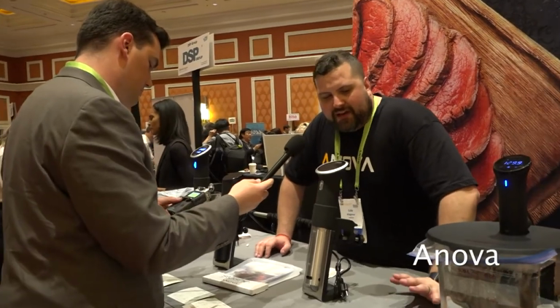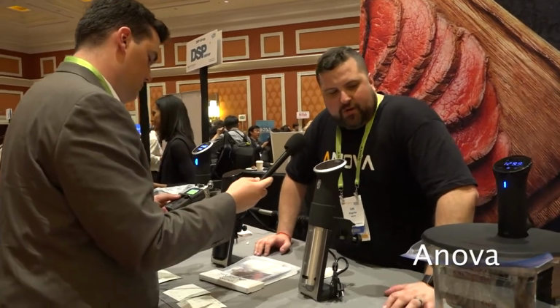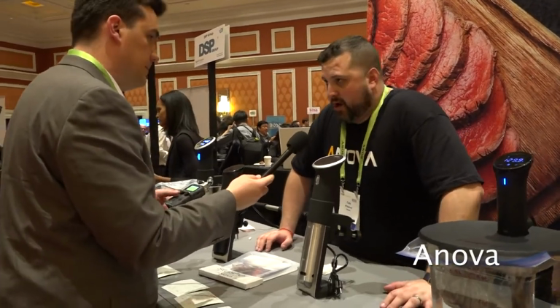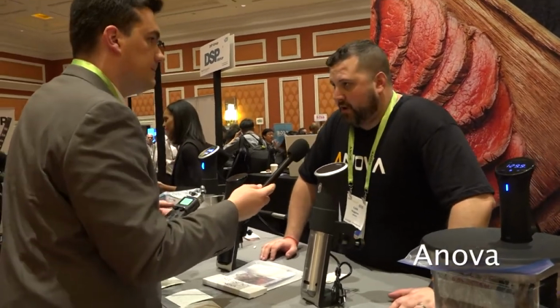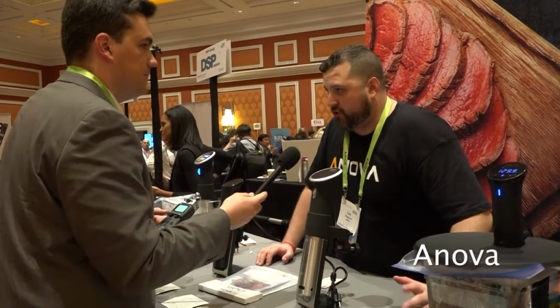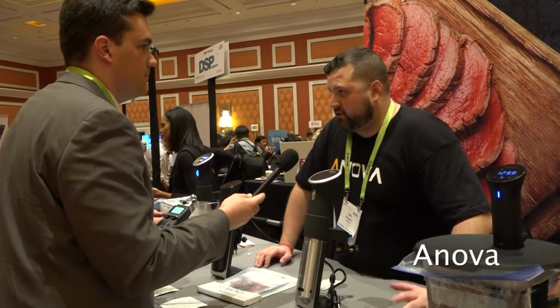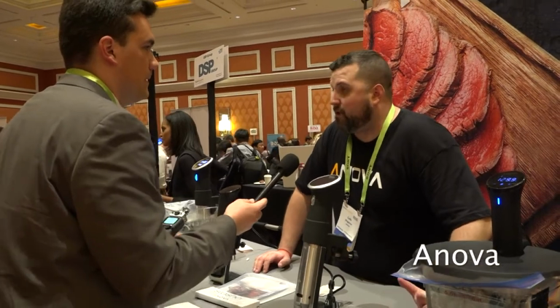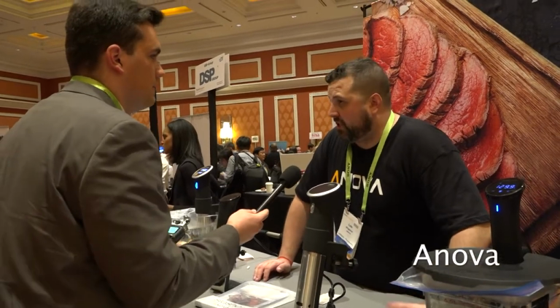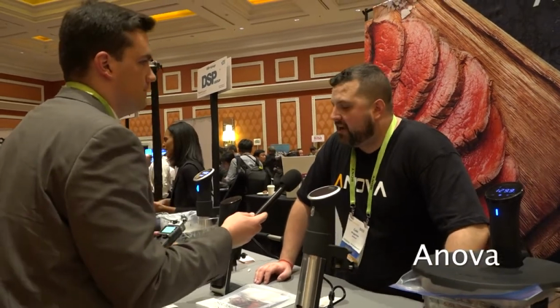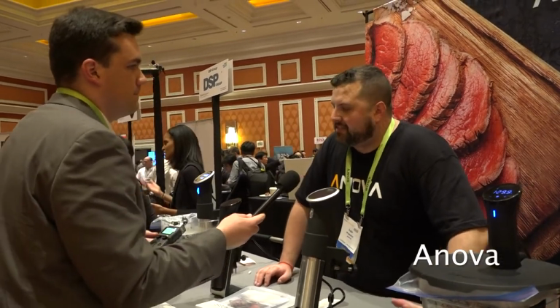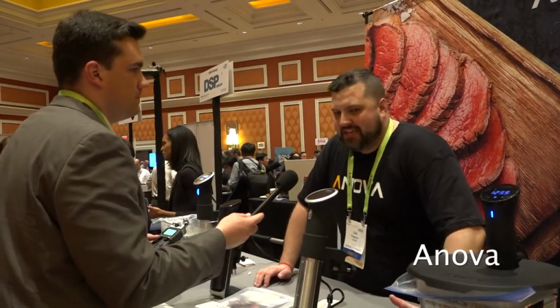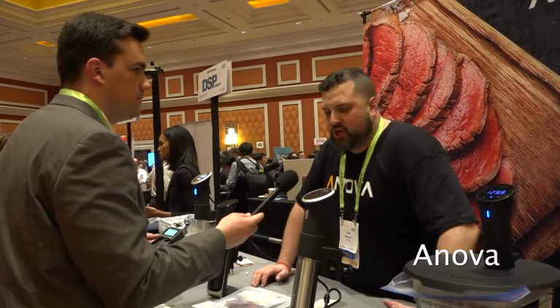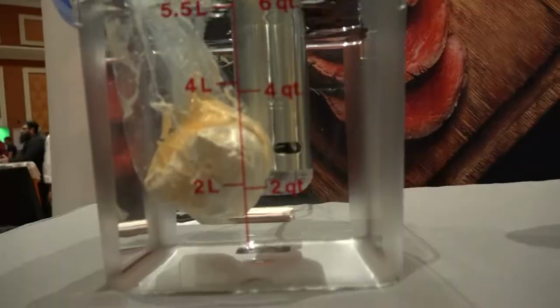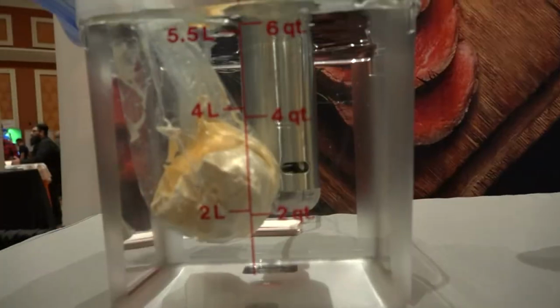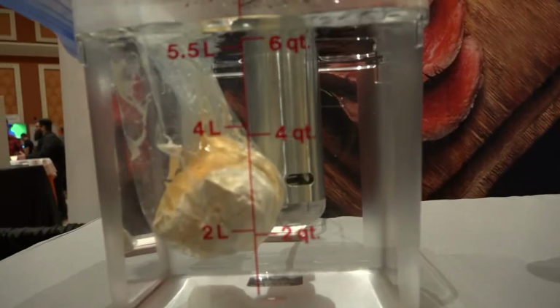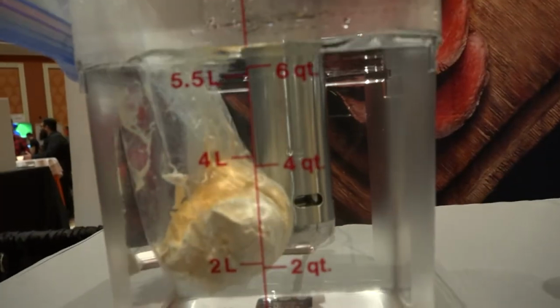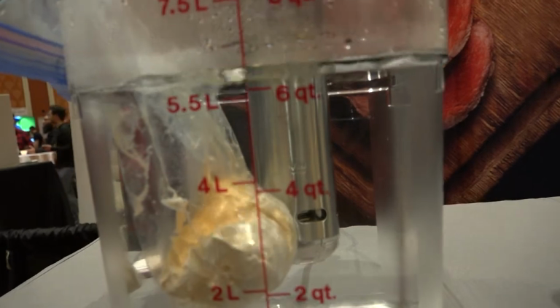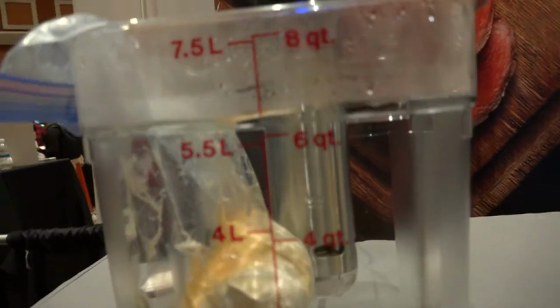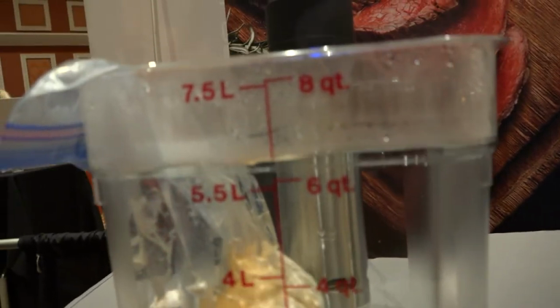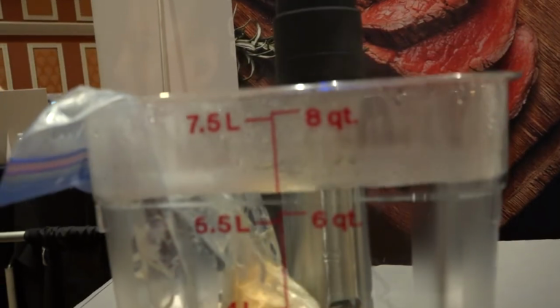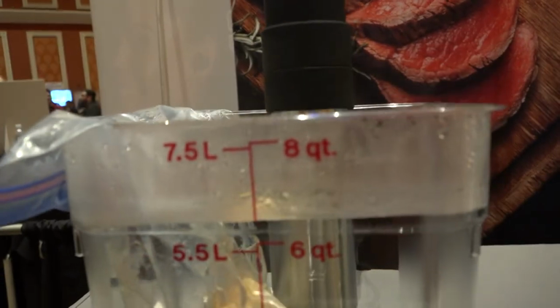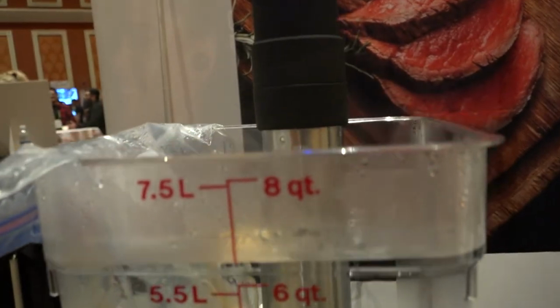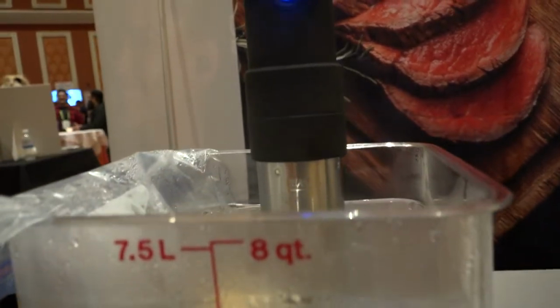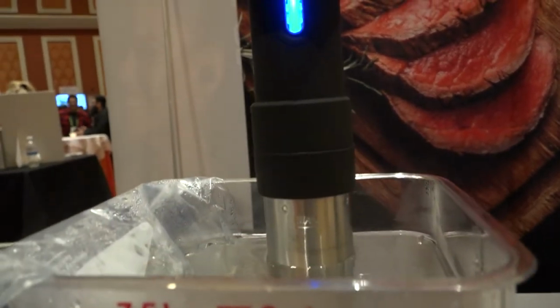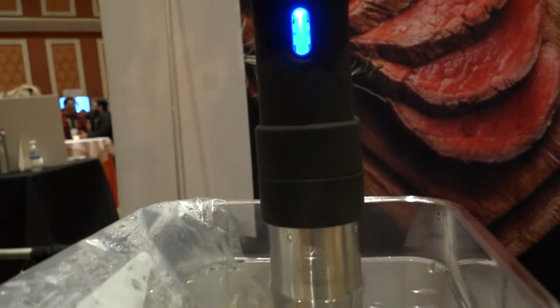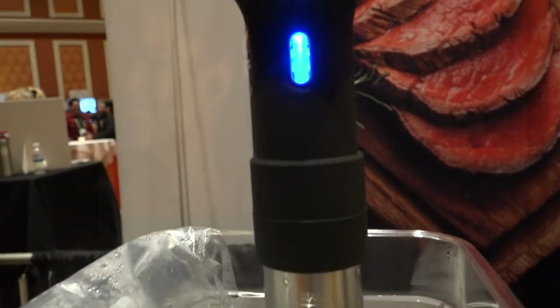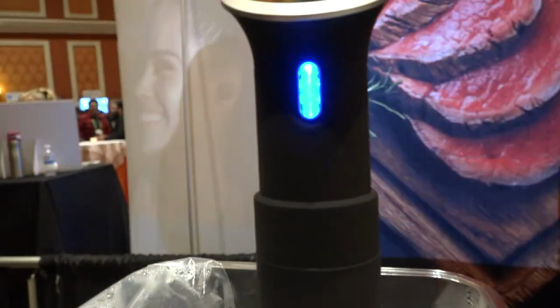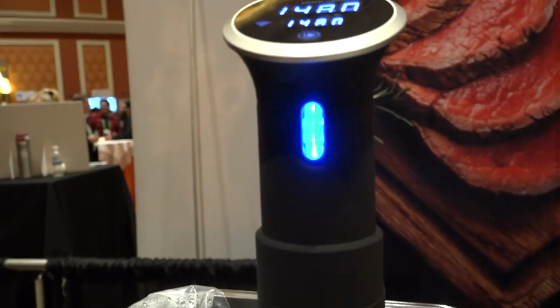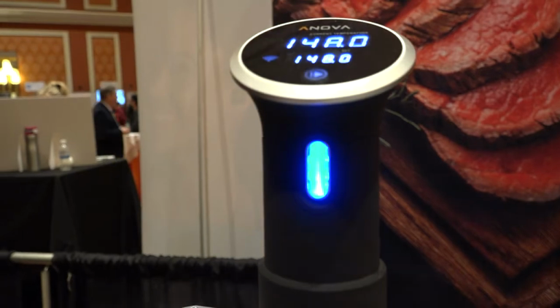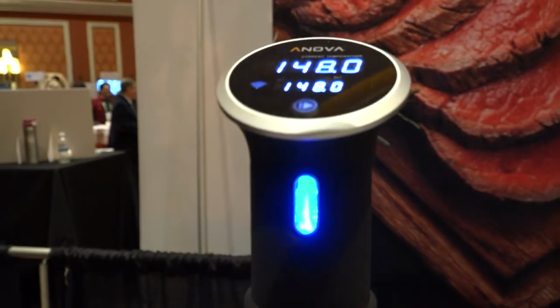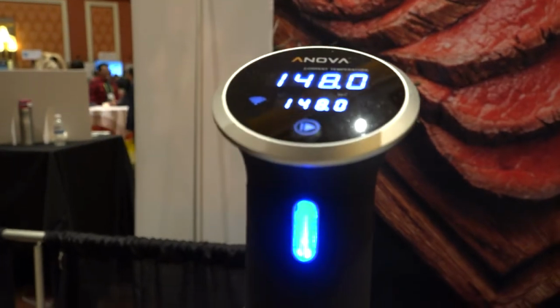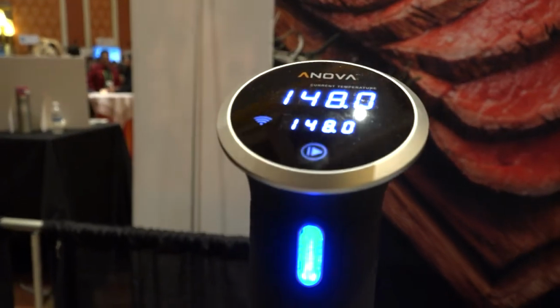We're Nova Culinary. About five years ago we came to market with one of the first home sous vide immersion circulators. This is a technique that's been used in restaurants for decades, in fine dining and very expensive restaurants — just a really good way to cook food repeatedly to the same time and temperature every time.